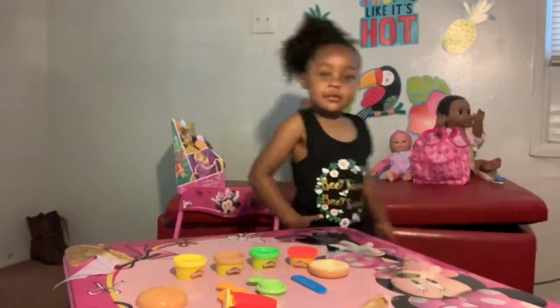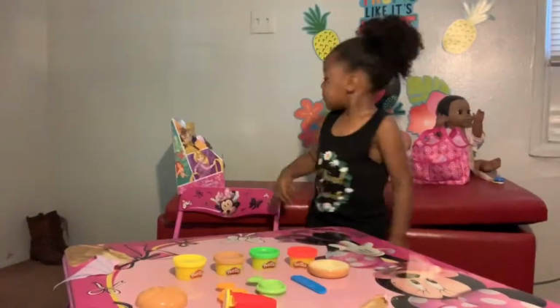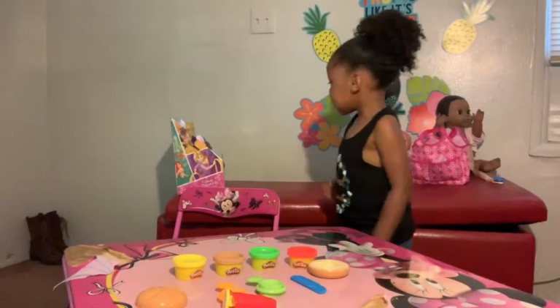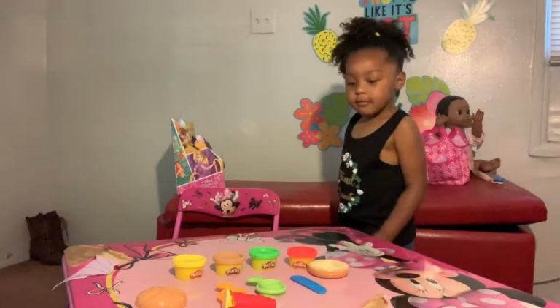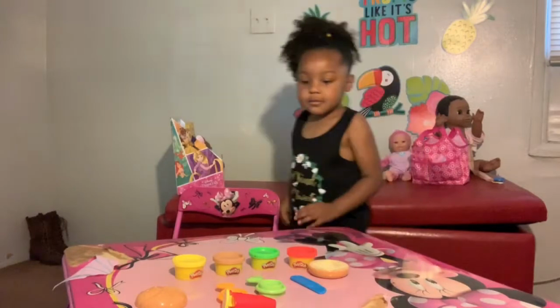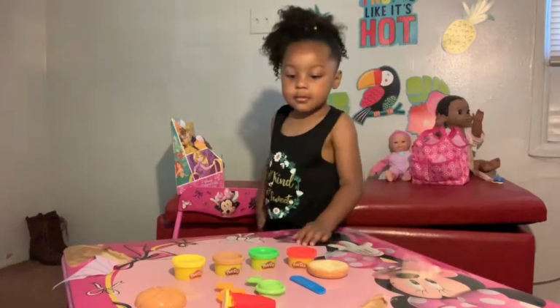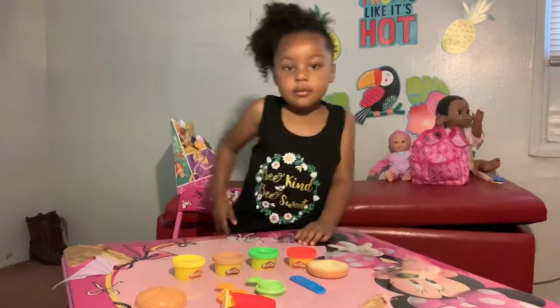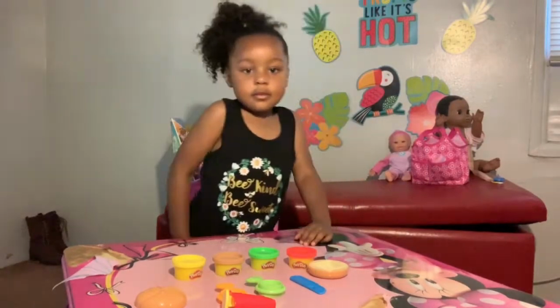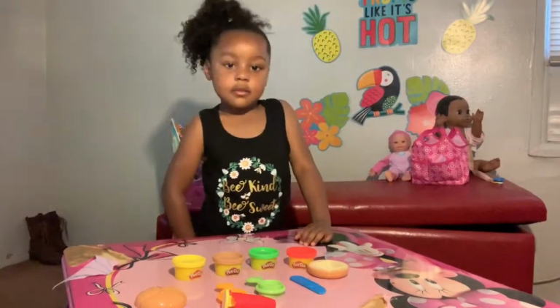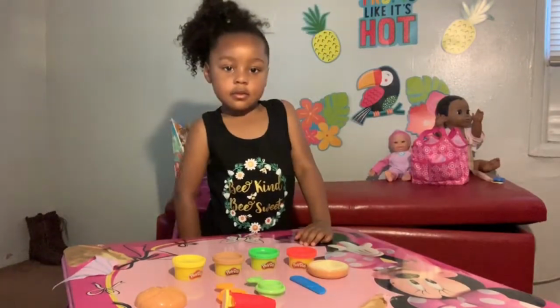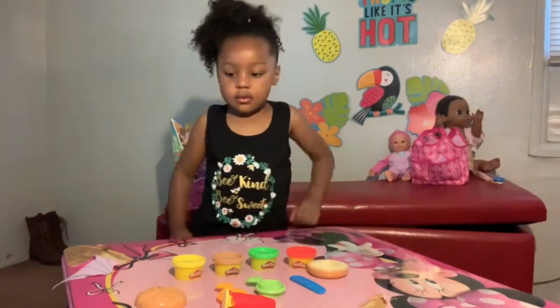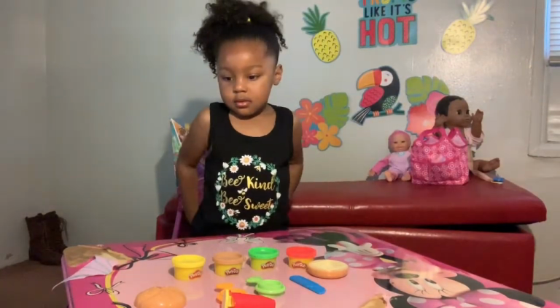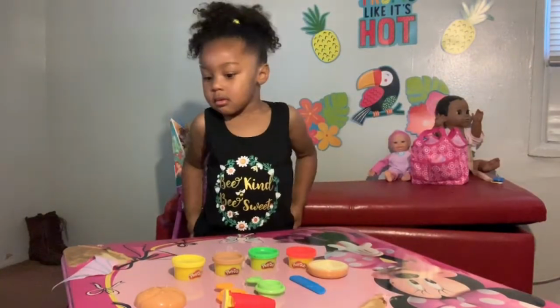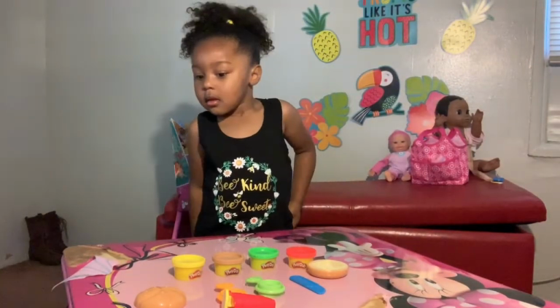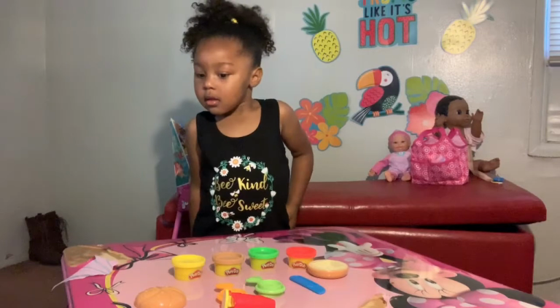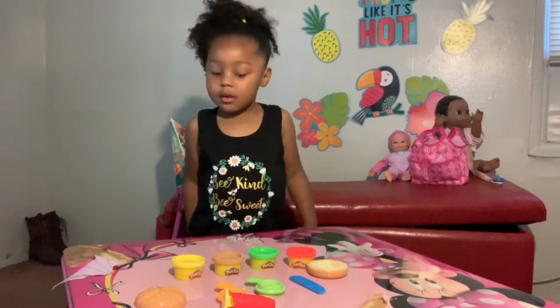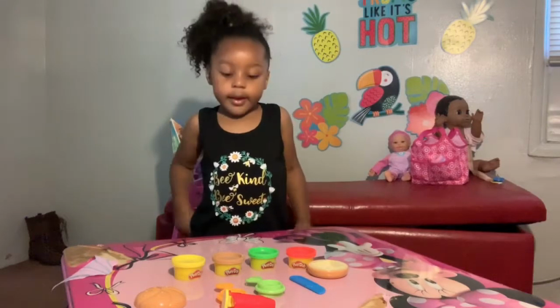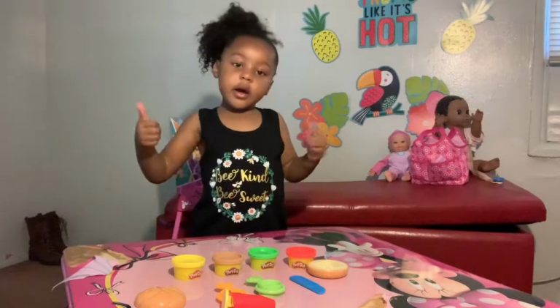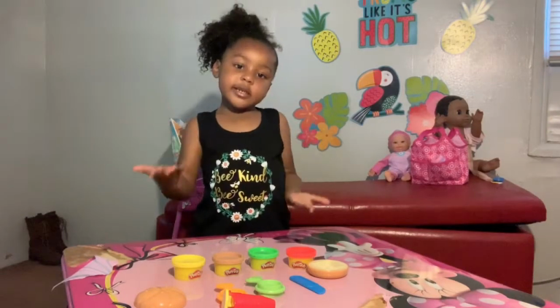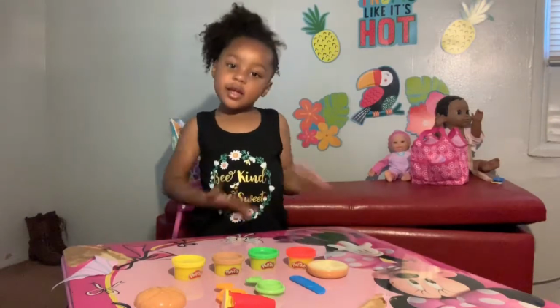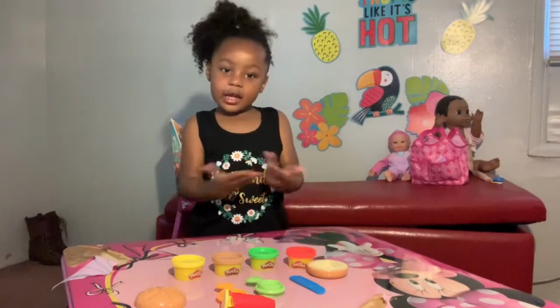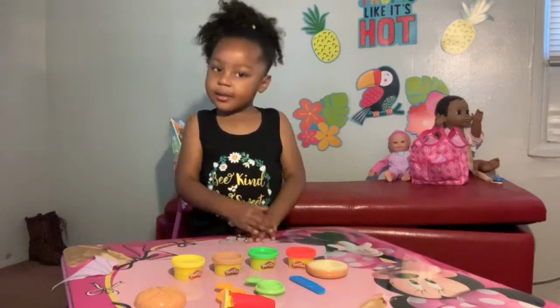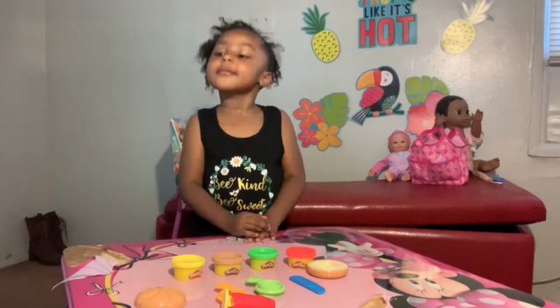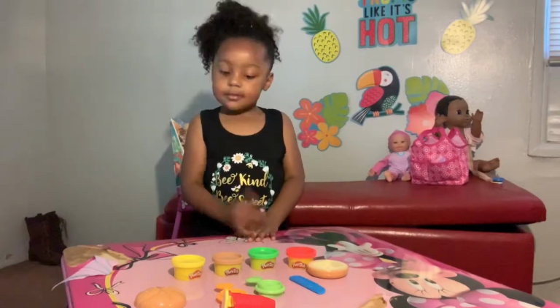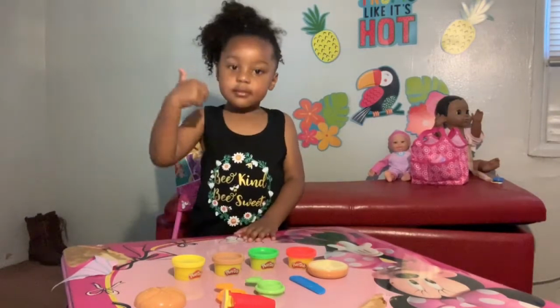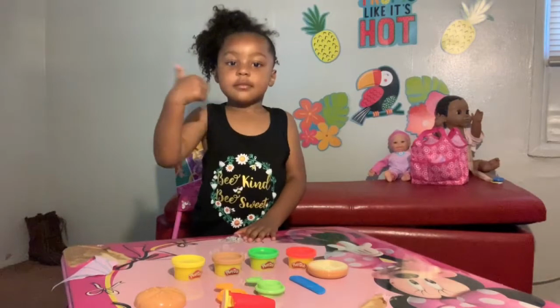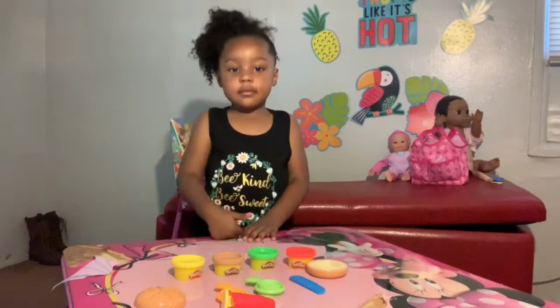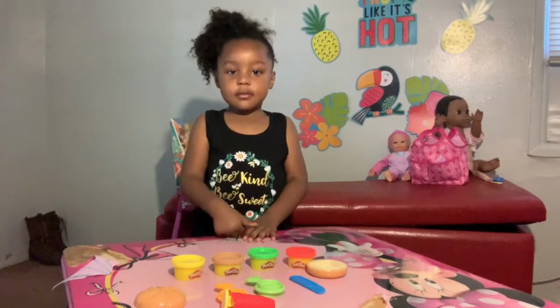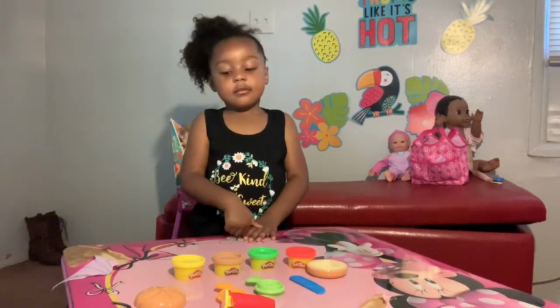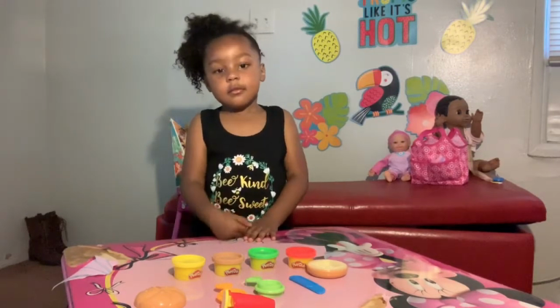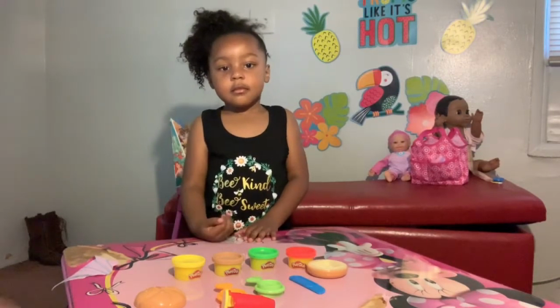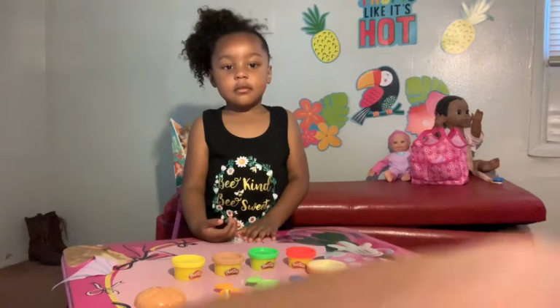So Kali, what do you think about — even though we haven't played with it yet — what do you think about the Play-Doh Kitchen Creations? It's good. Thumbs up? Another thumbs up? She's liking them all so far.